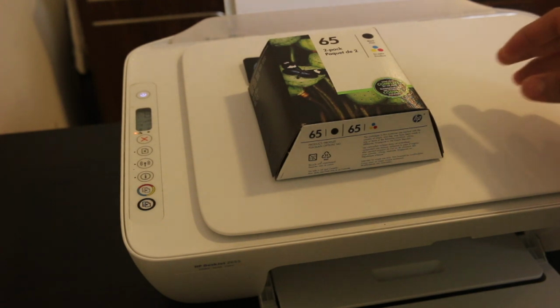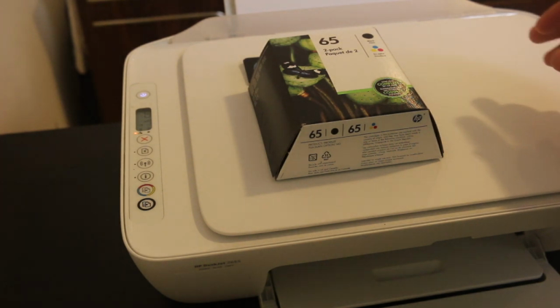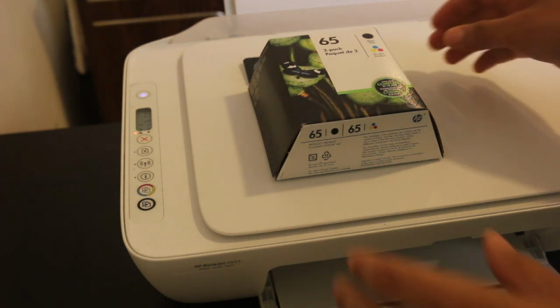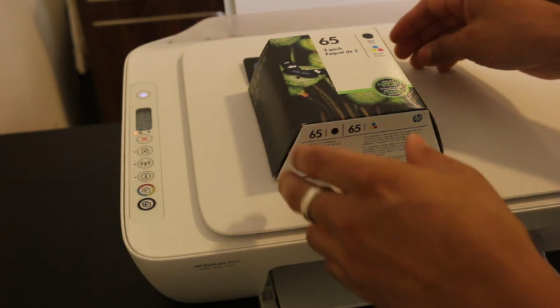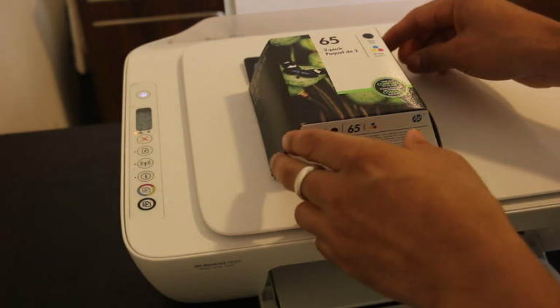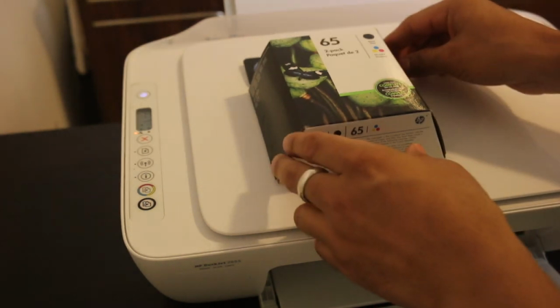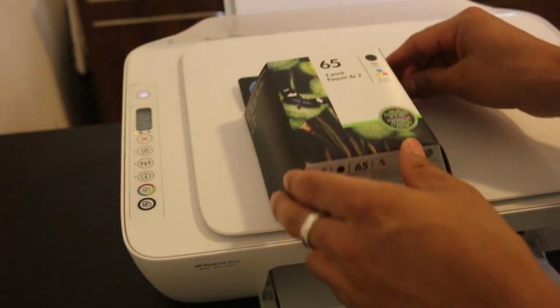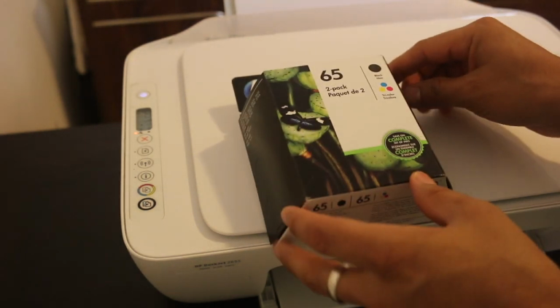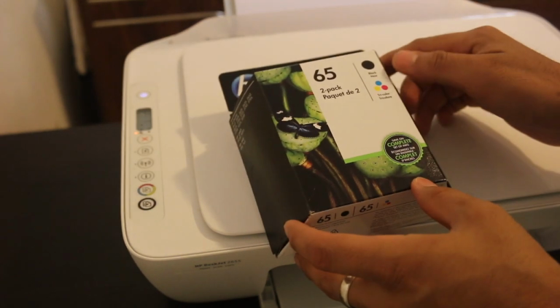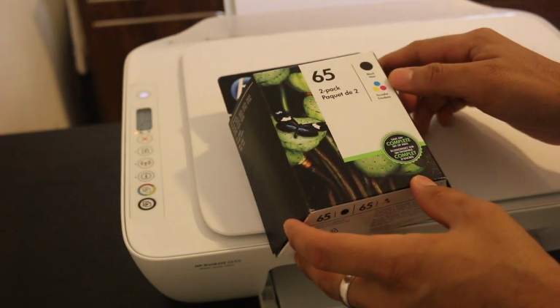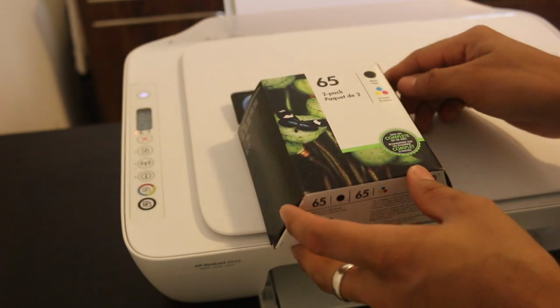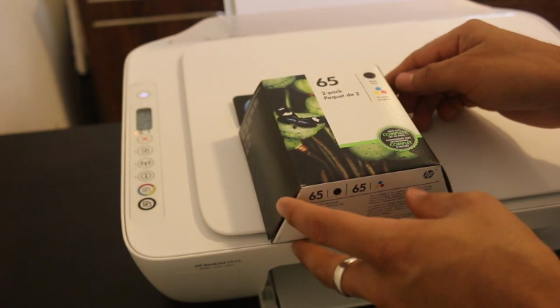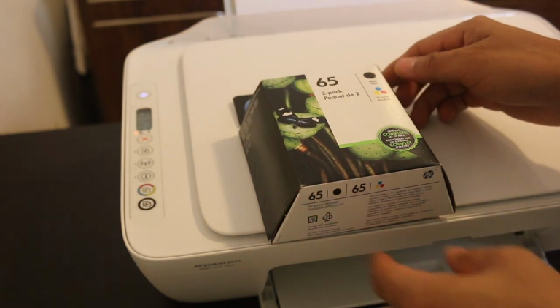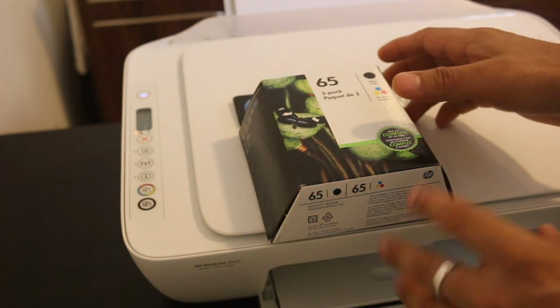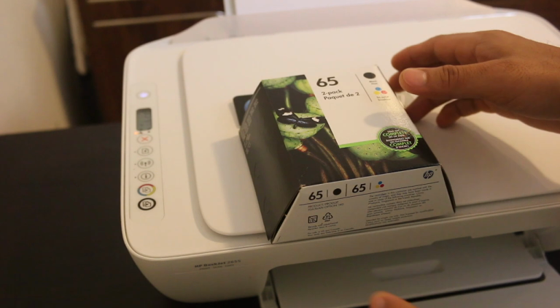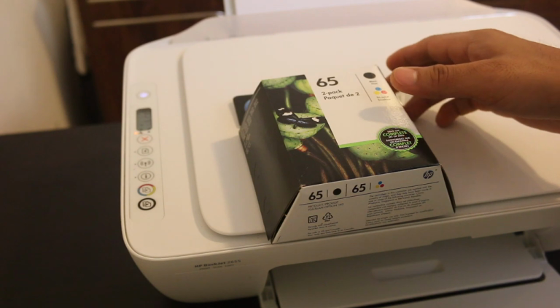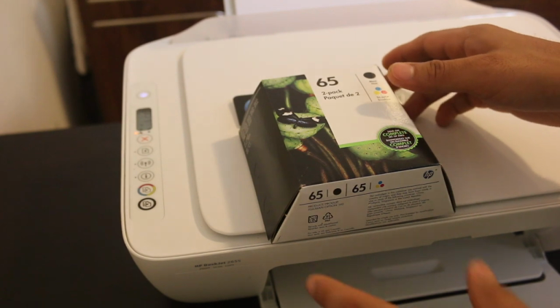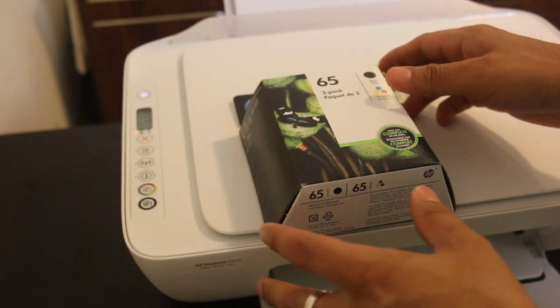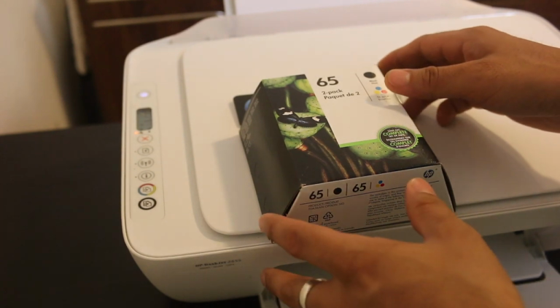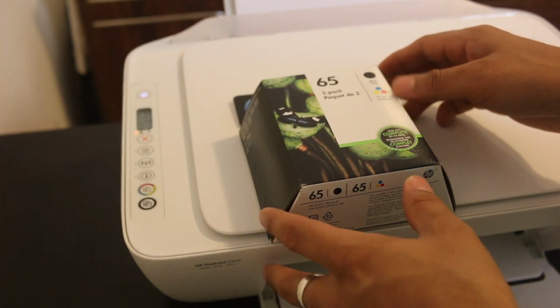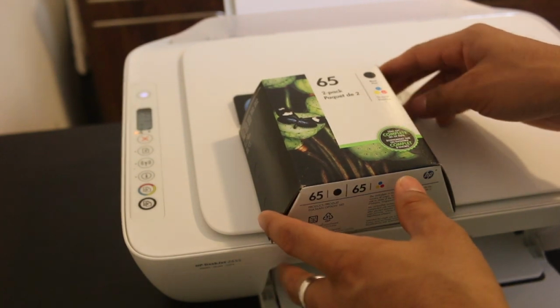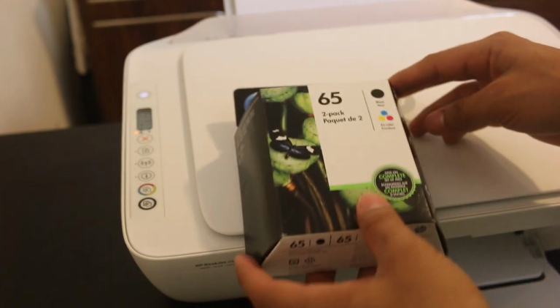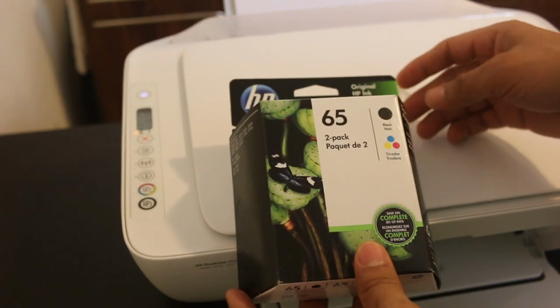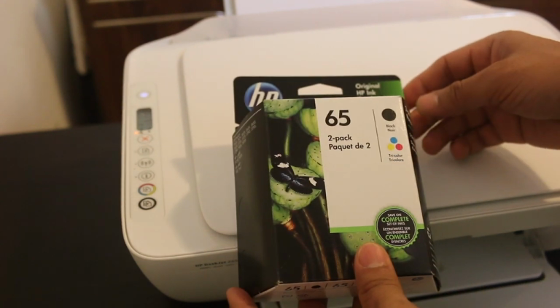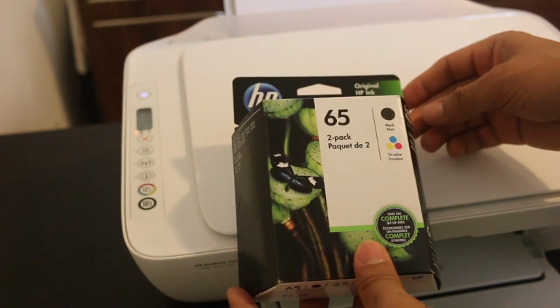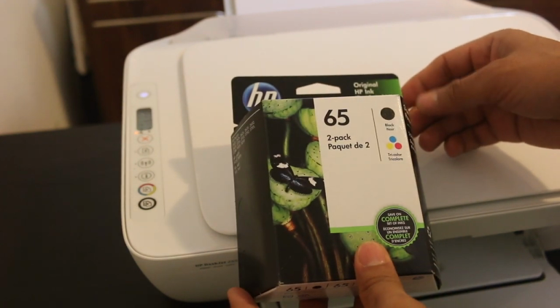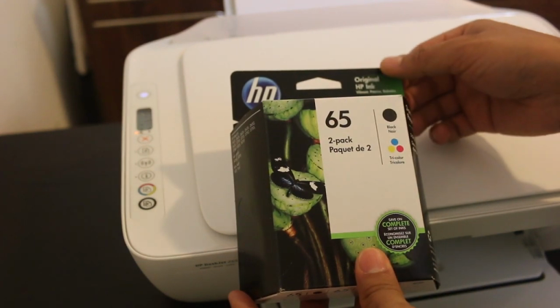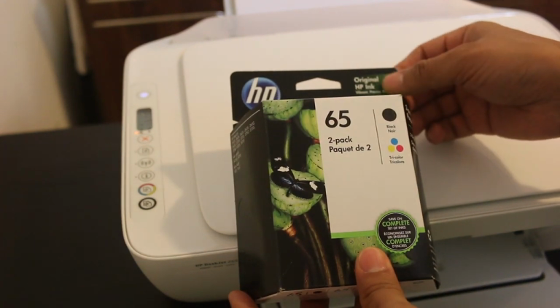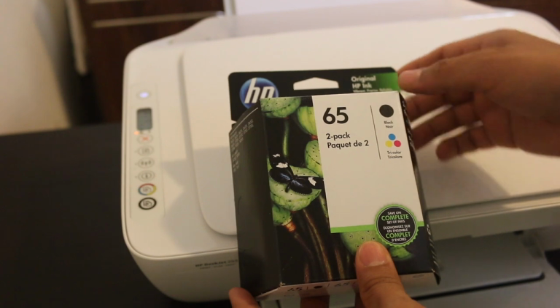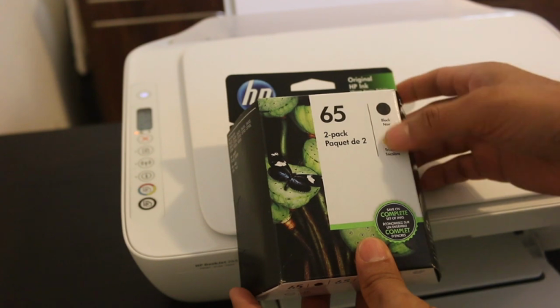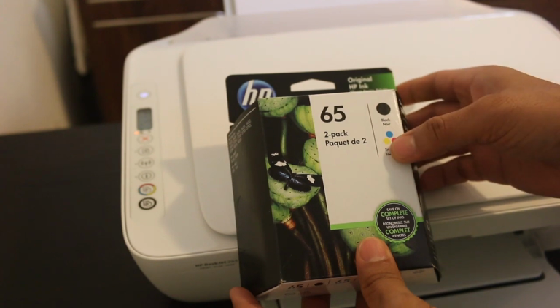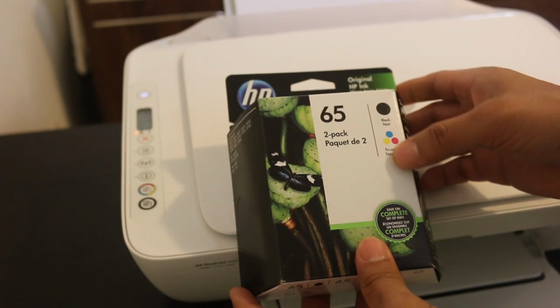How to install a black and tricolor ink cartridge in HP DeskJet 2600 all-in-one printer series. These are the original HP cartridges.